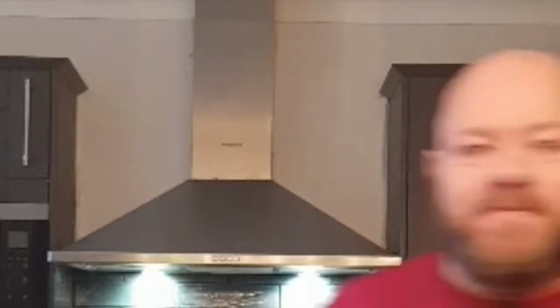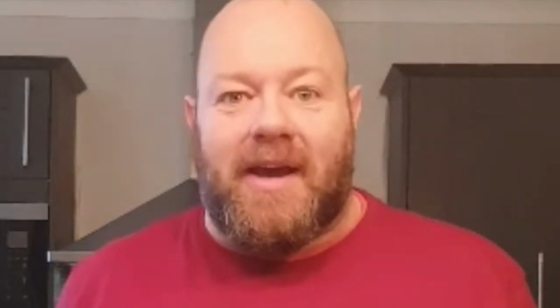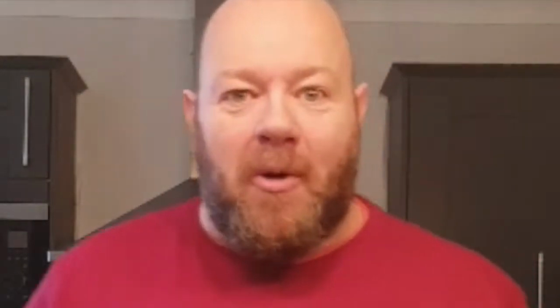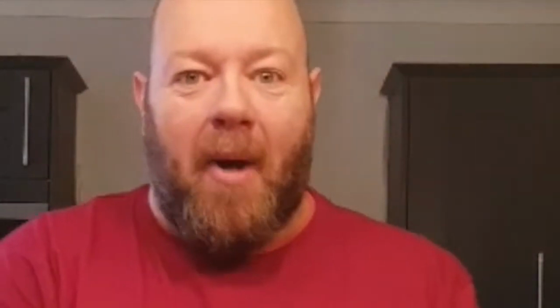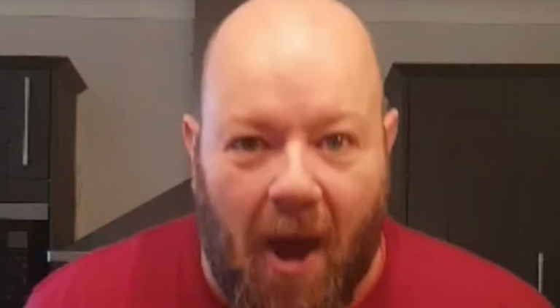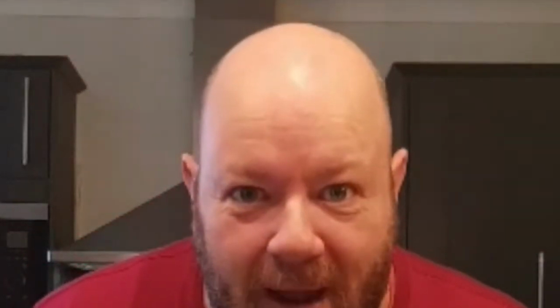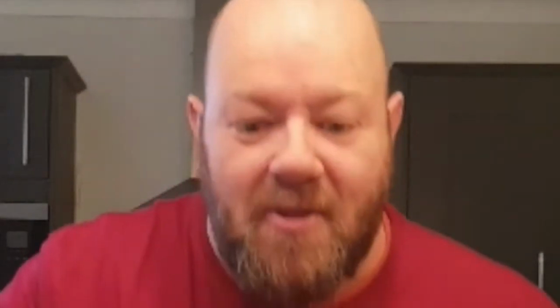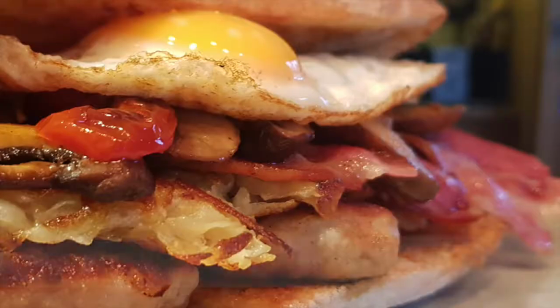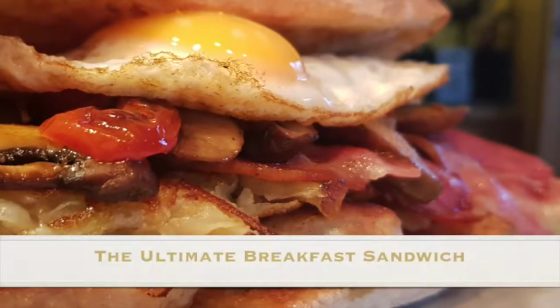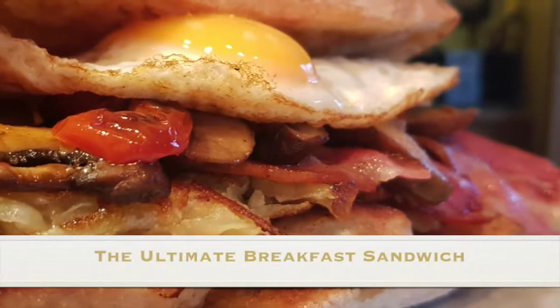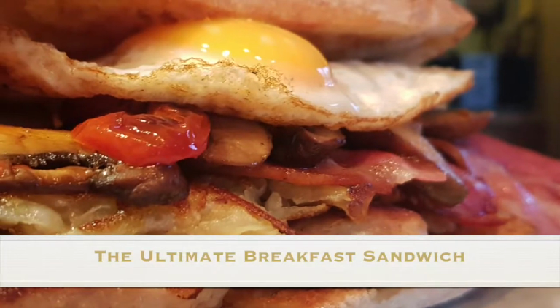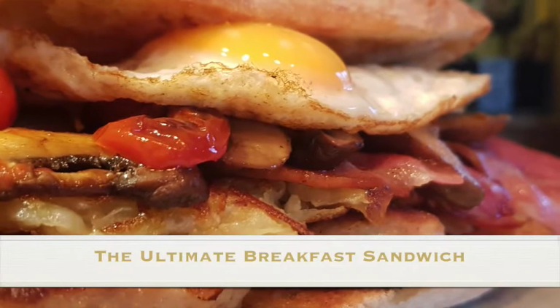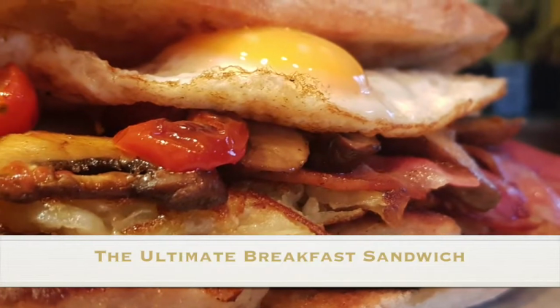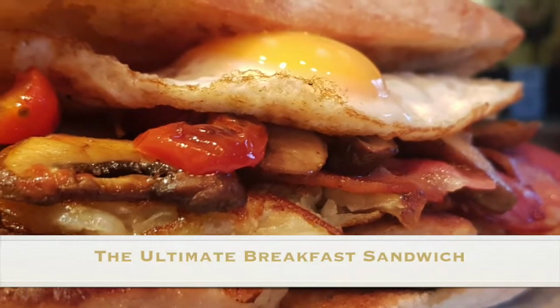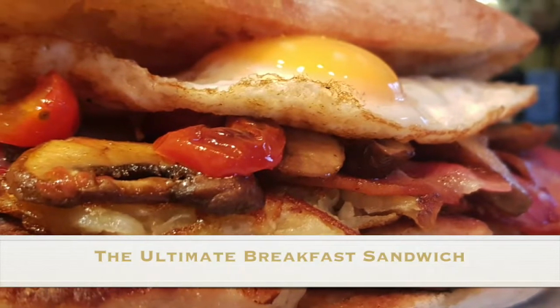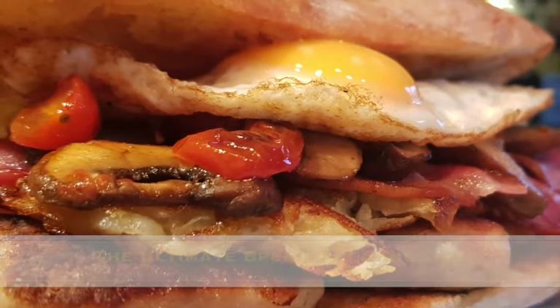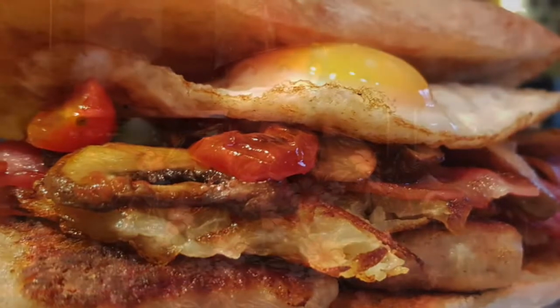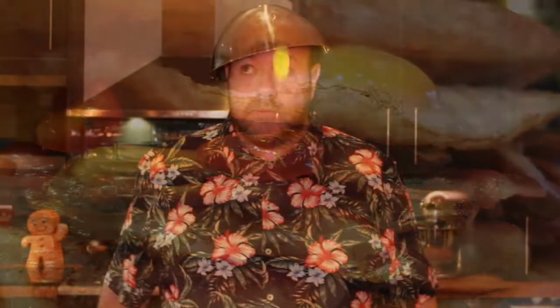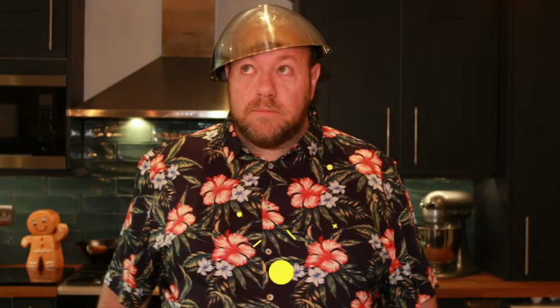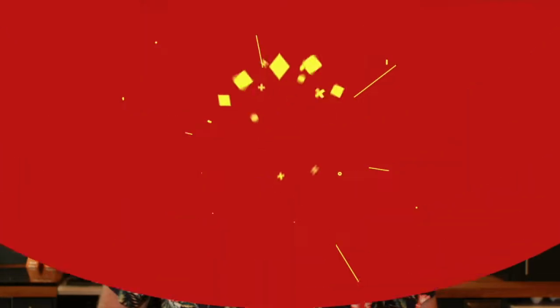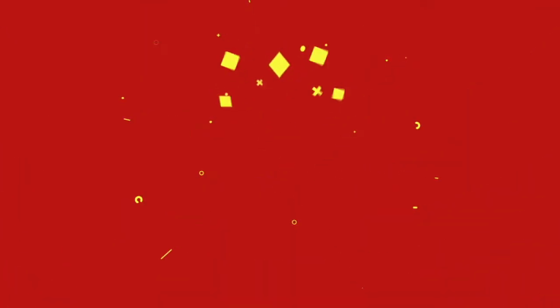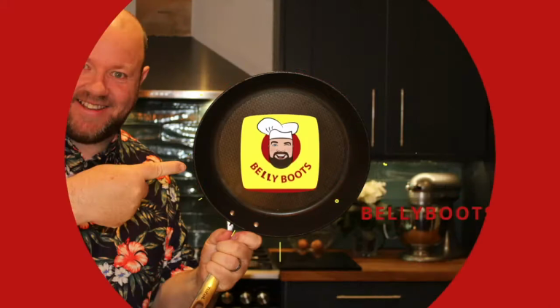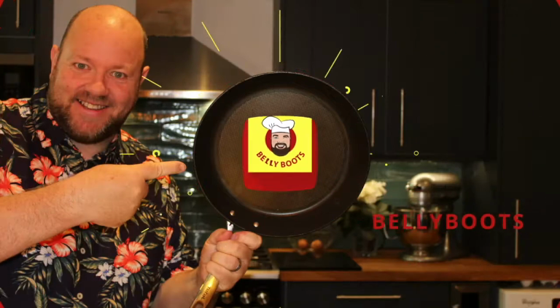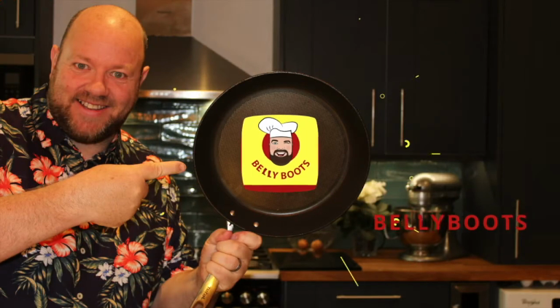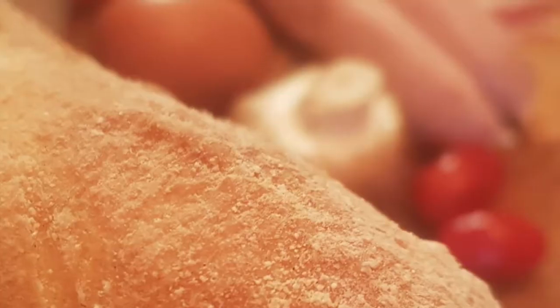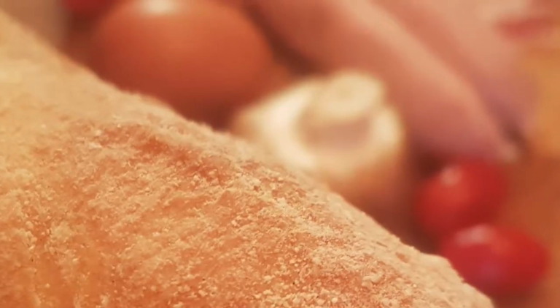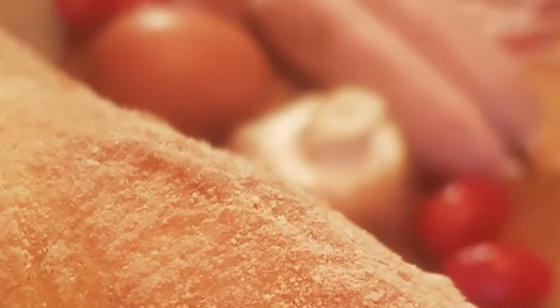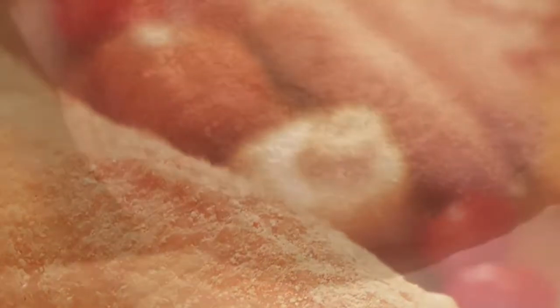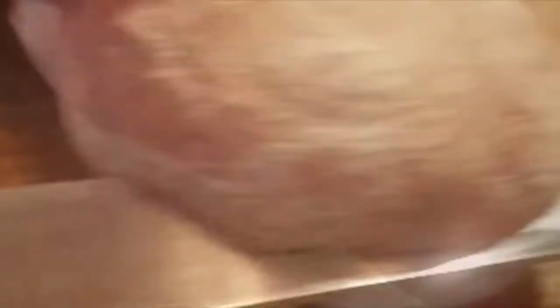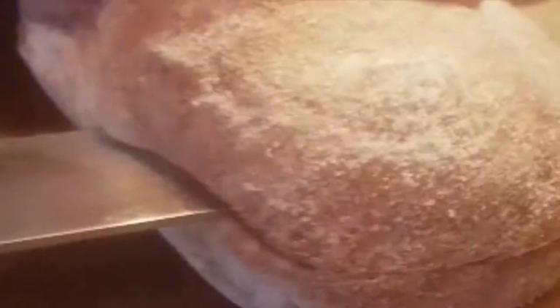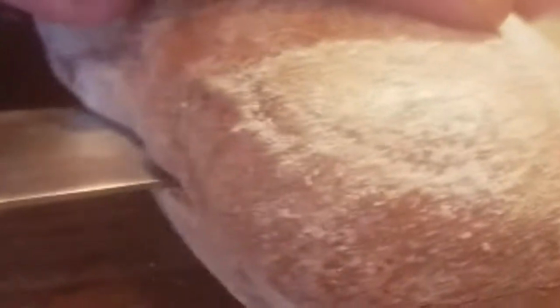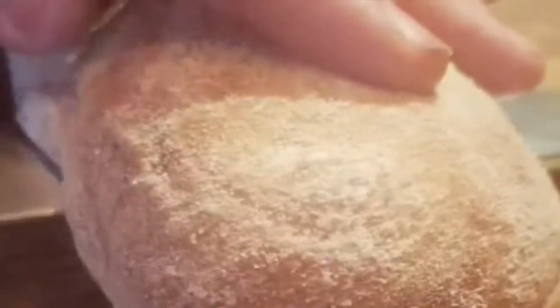I've woken up and I'm hungry — I'm gonna make the ultimate breakfast sandwich. We've got all our ingredients together and we're gonna start off with a ciabatta roll.